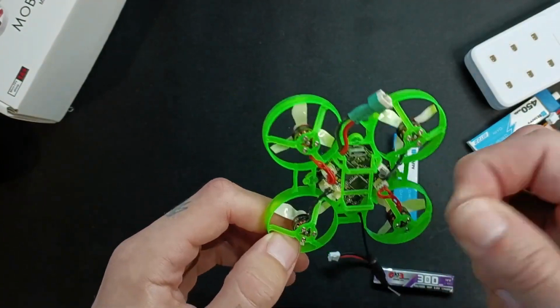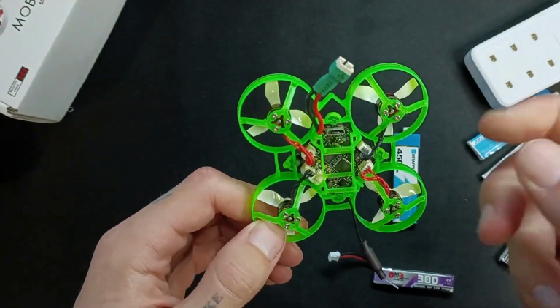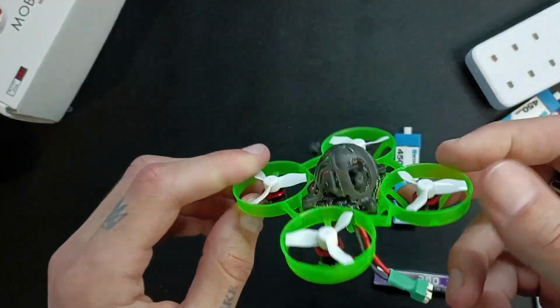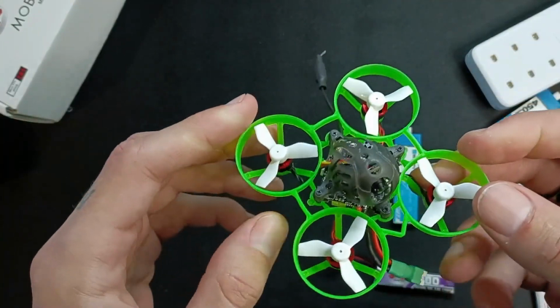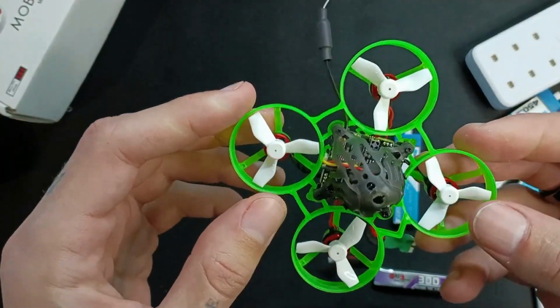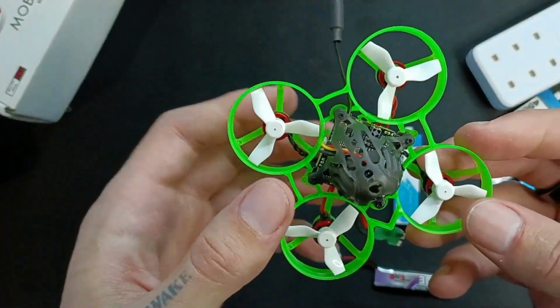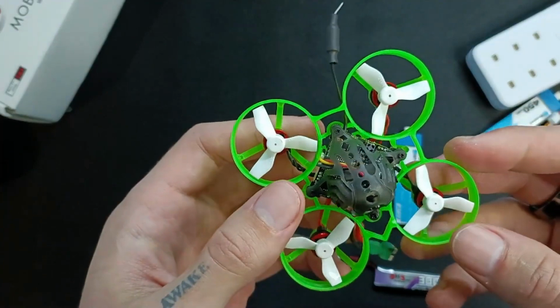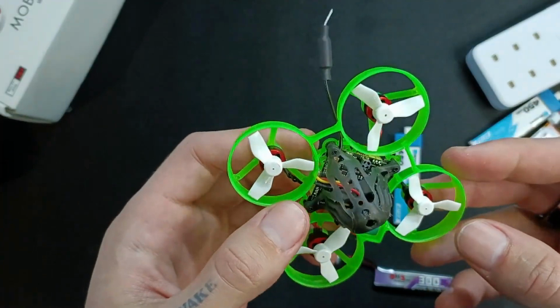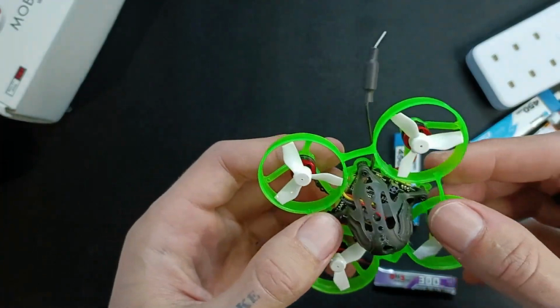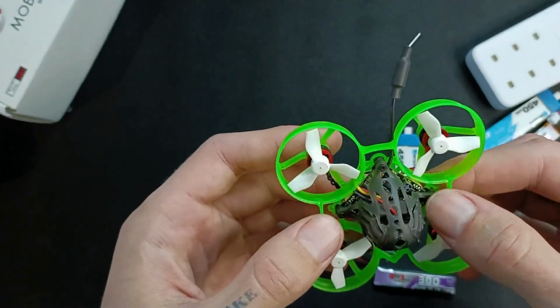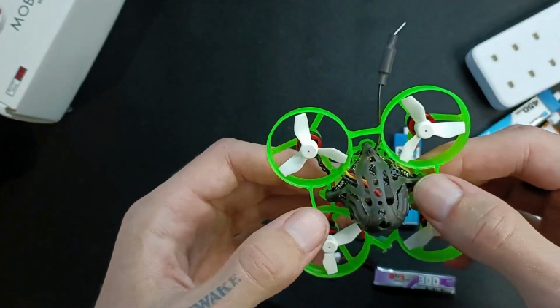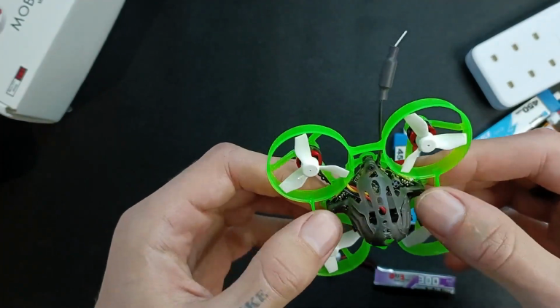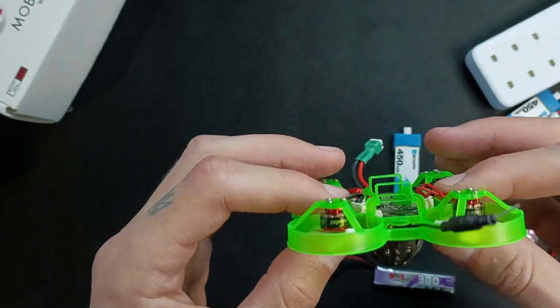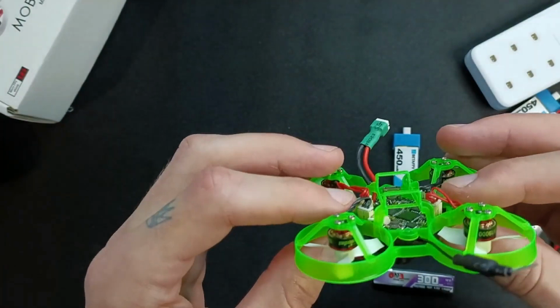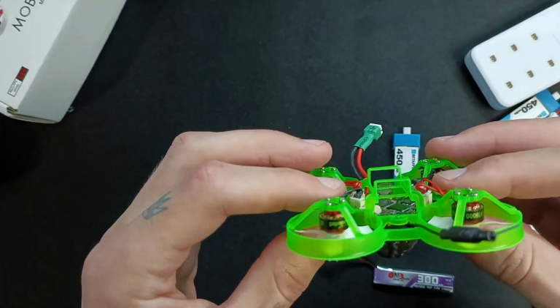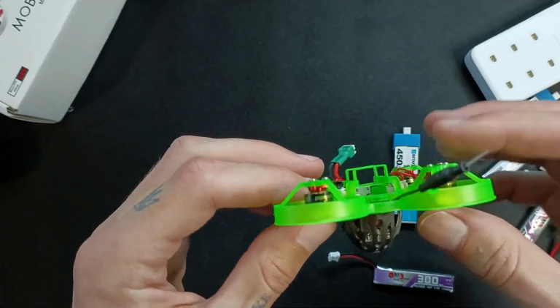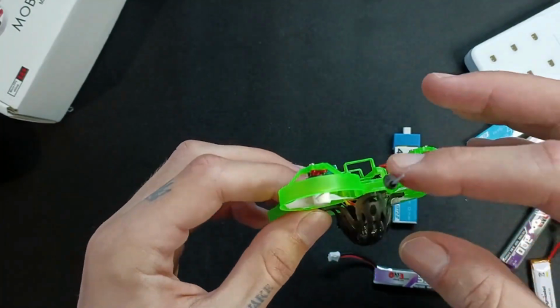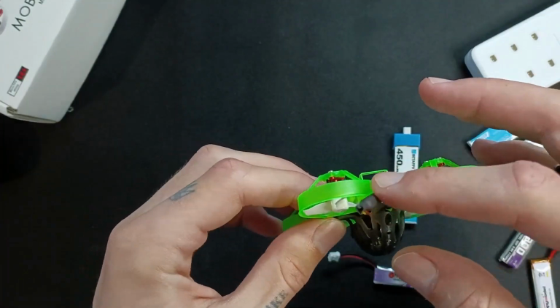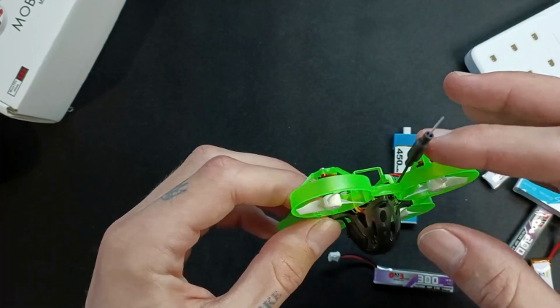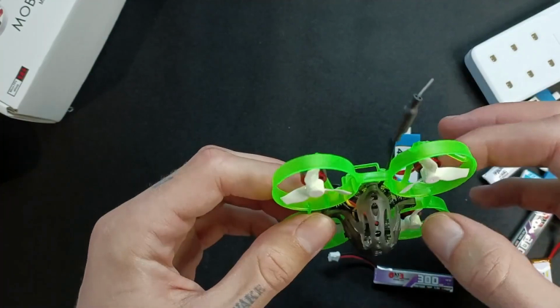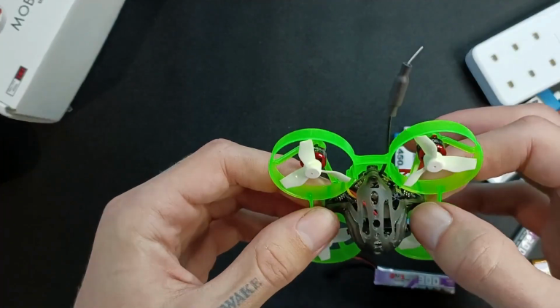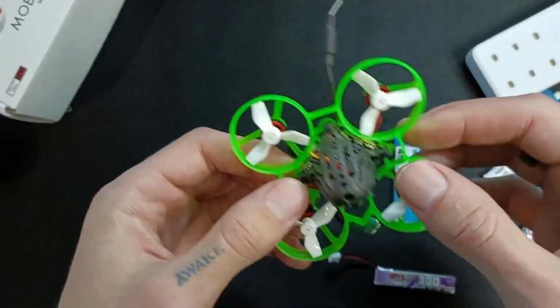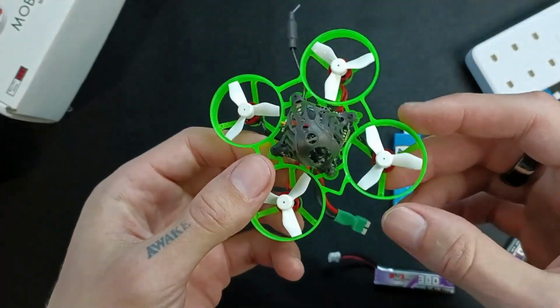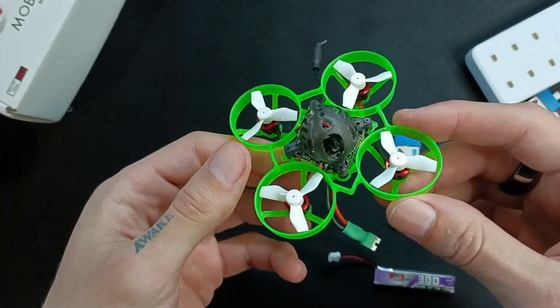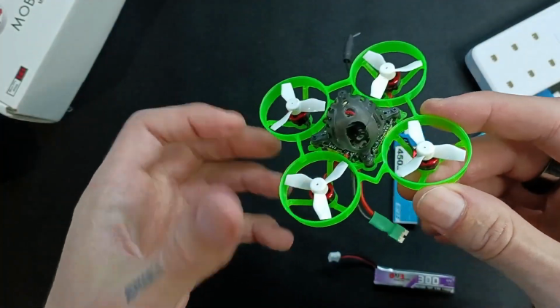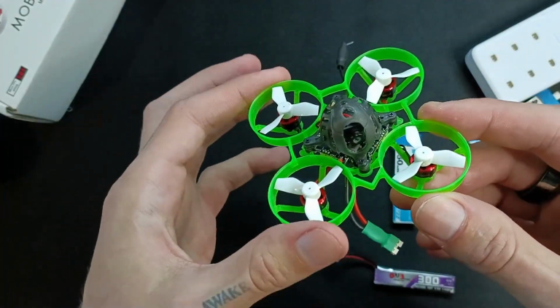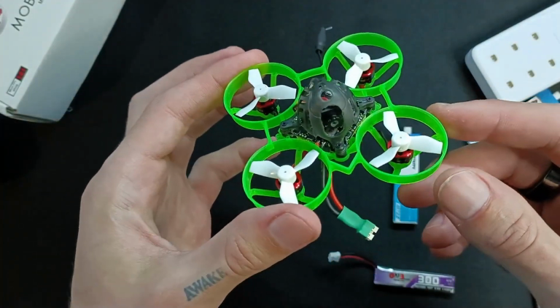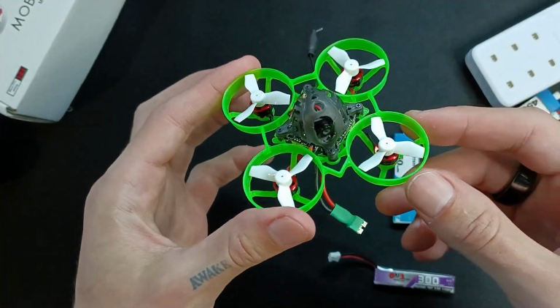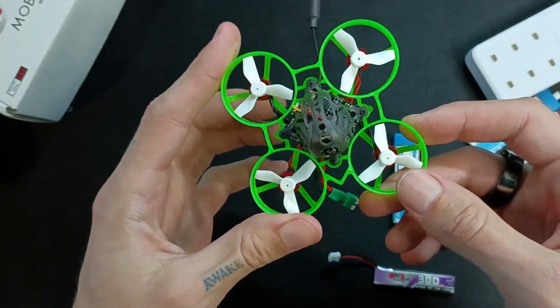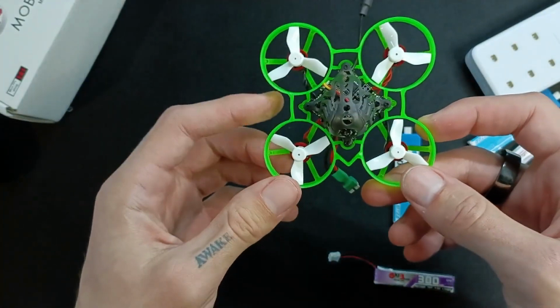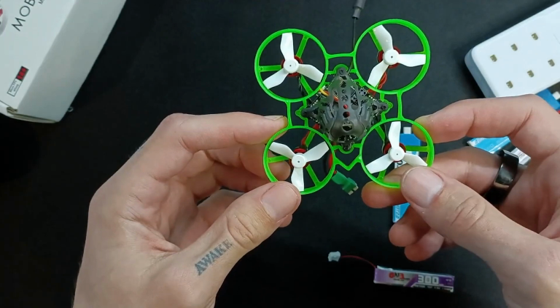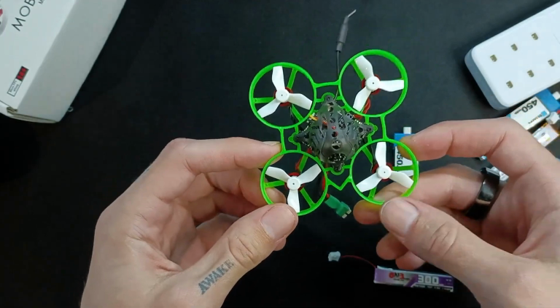The other downside is that although it's ELRS, the video transmitter doesn't have great range, especially if you're going through concrete. But this does have much better range than any other tiny drone I've ever flown.